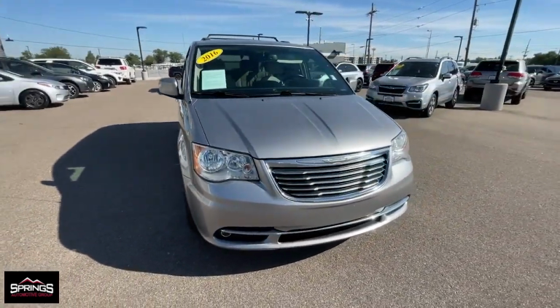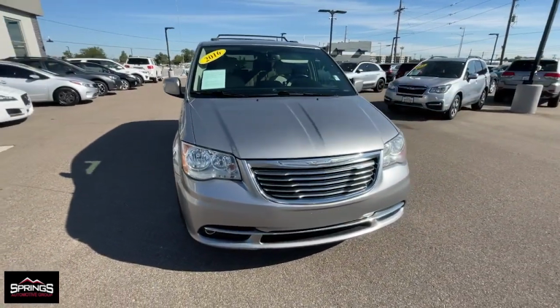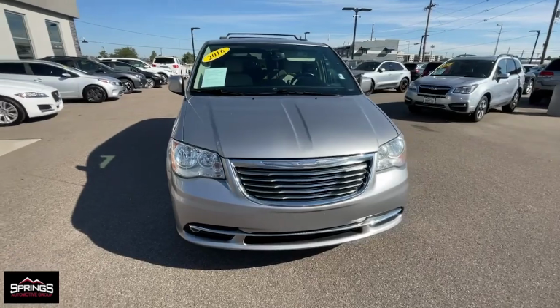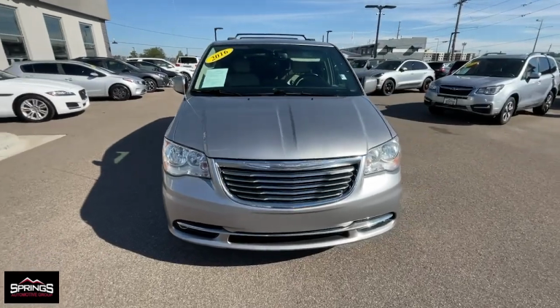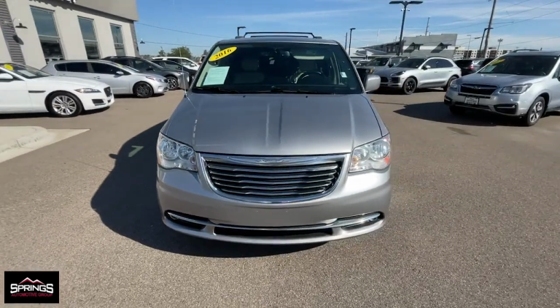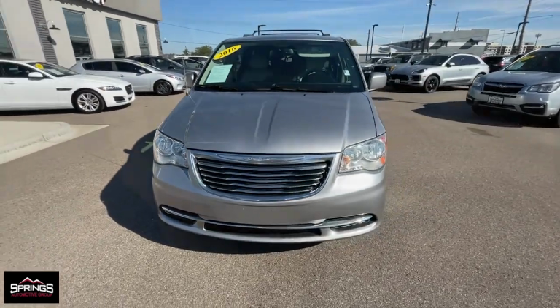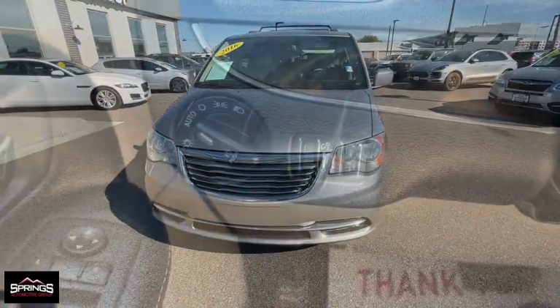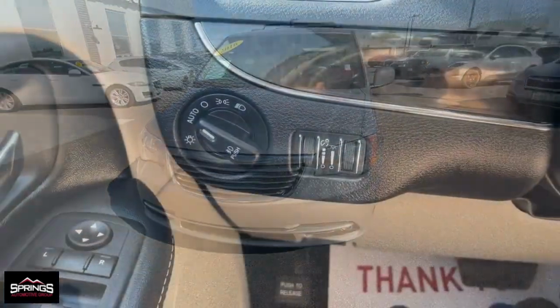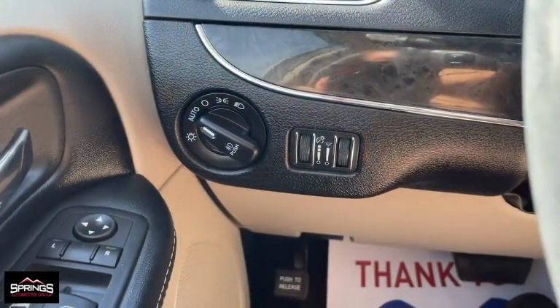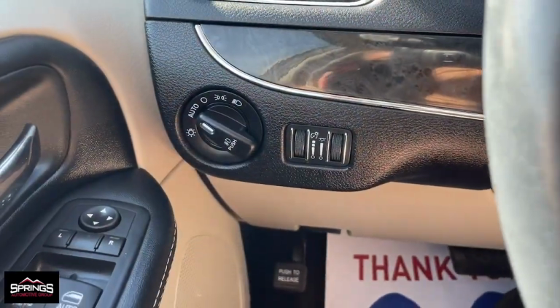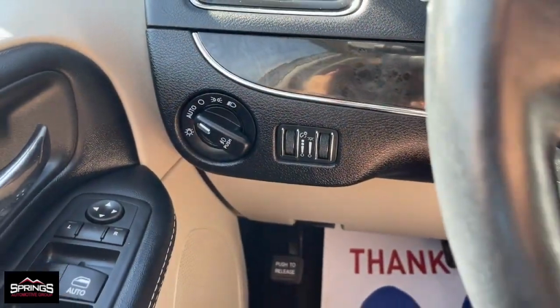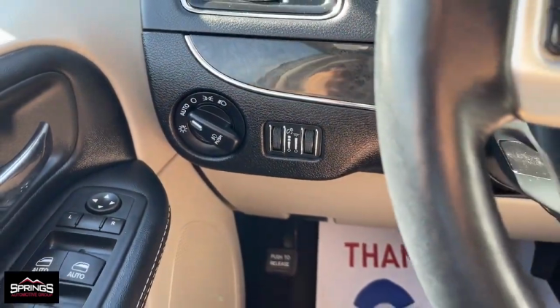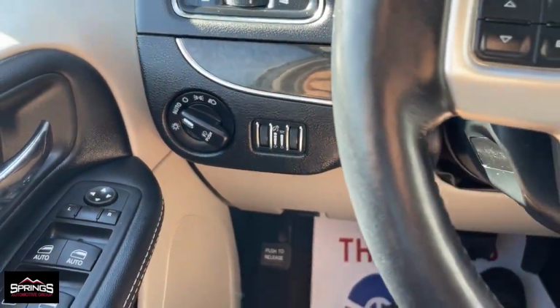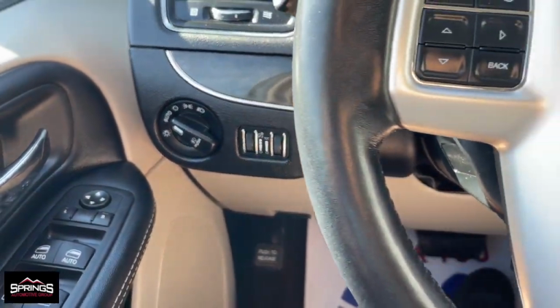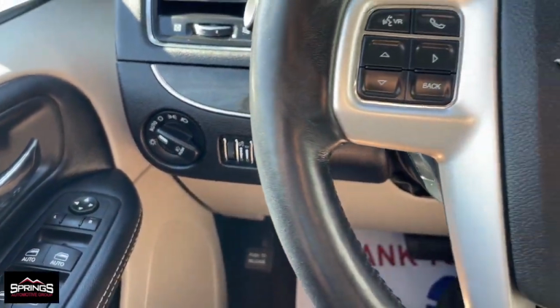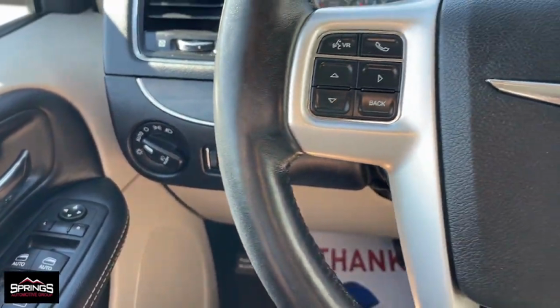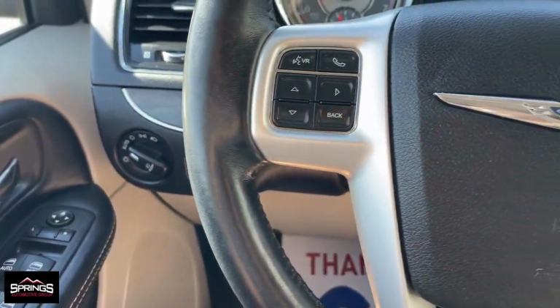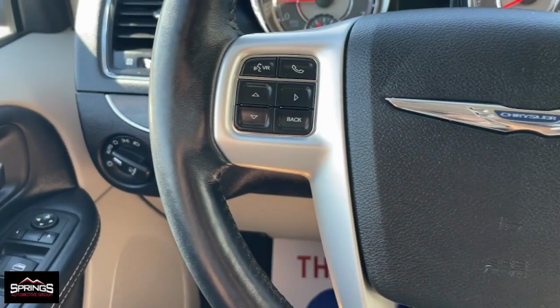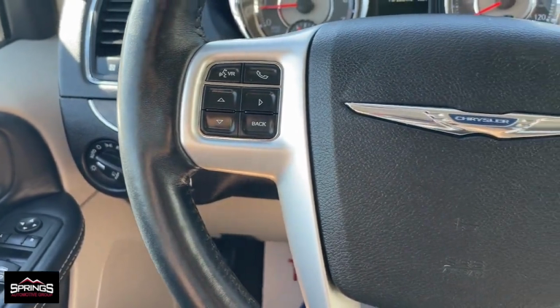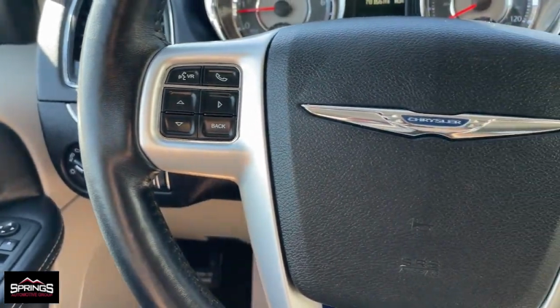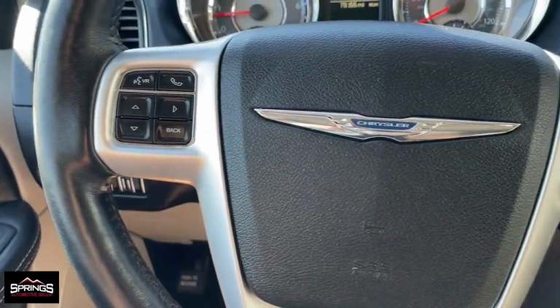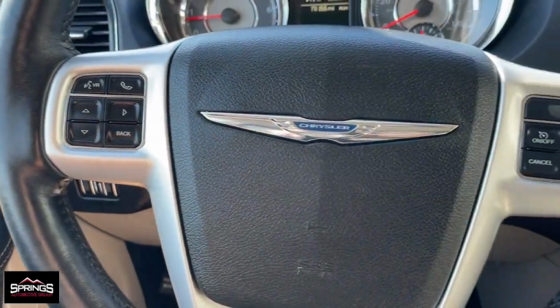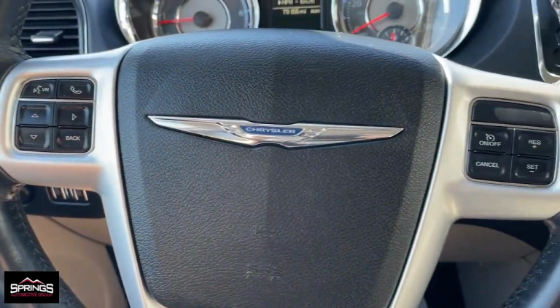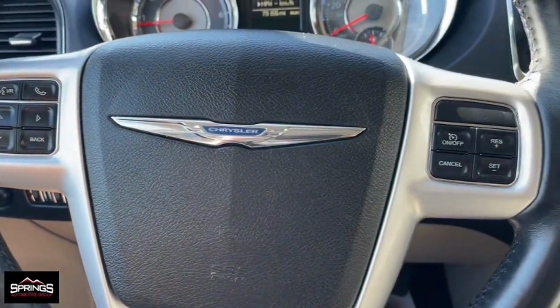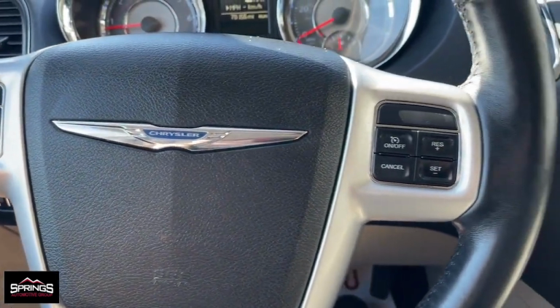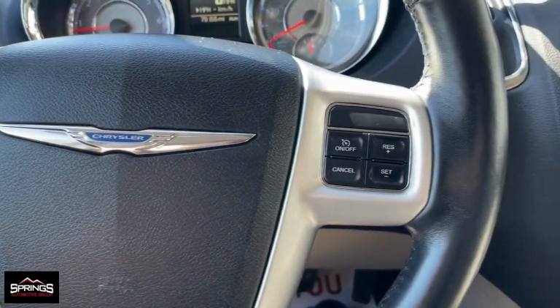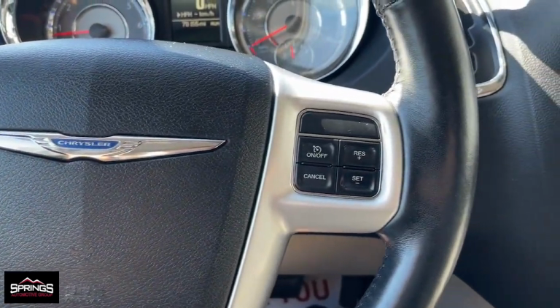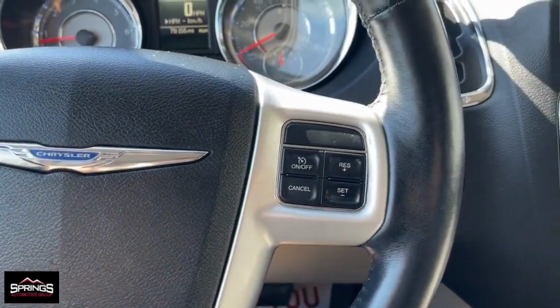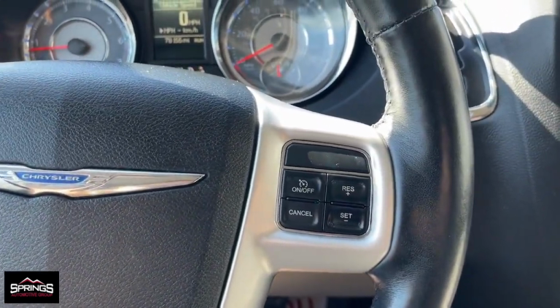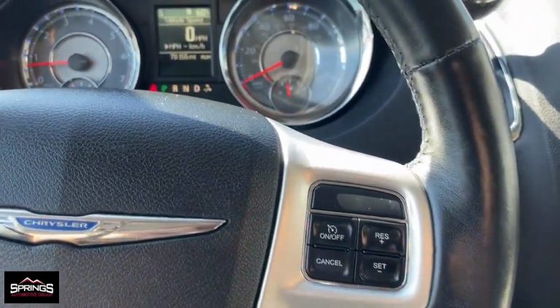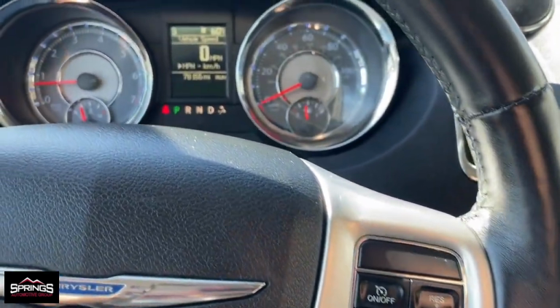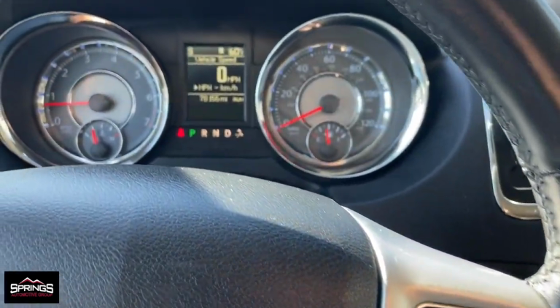These are just some of the great options this vehicle comes with: keyless entry, satellite radio, power lift gate, backup camera, heated mirrors, fog lamps.